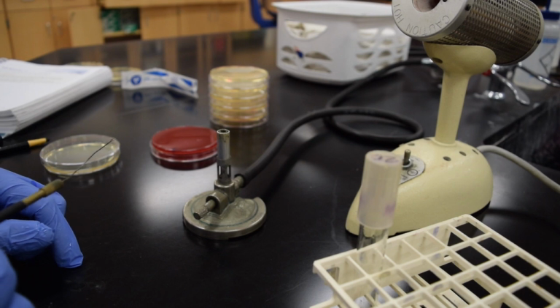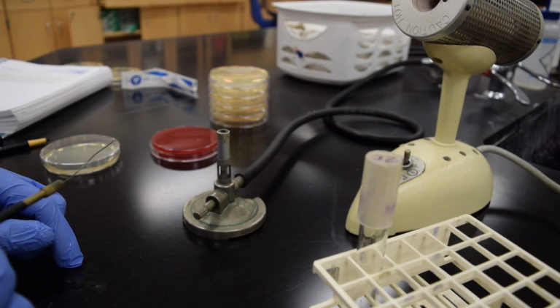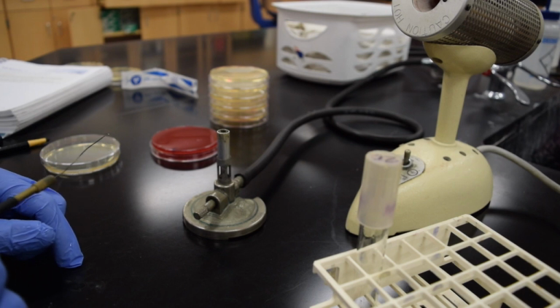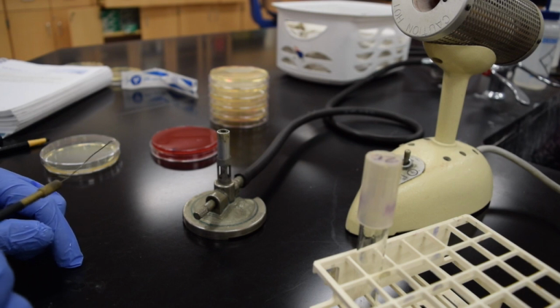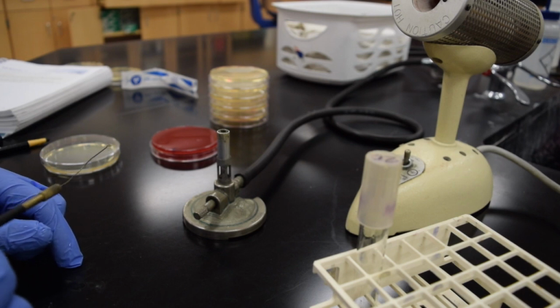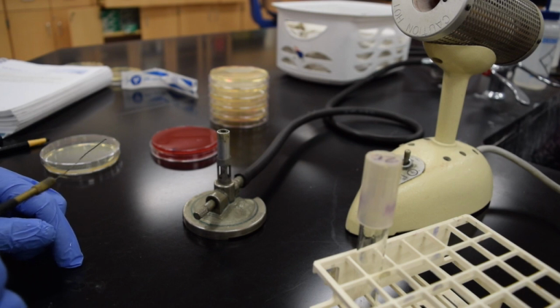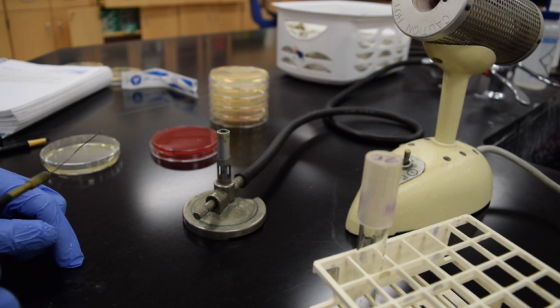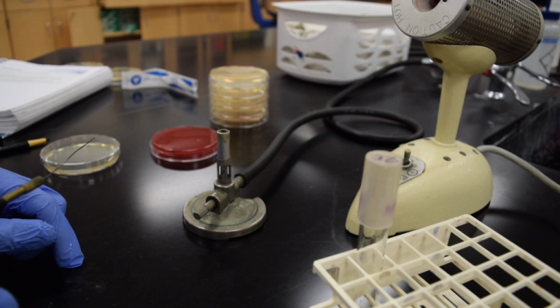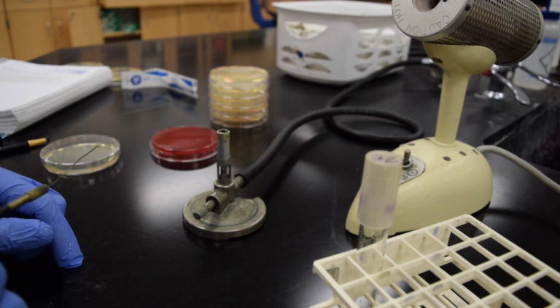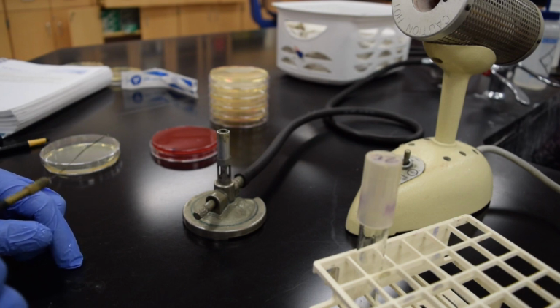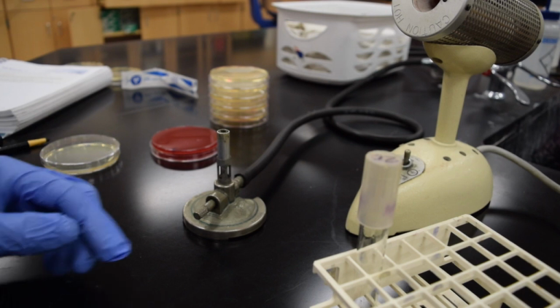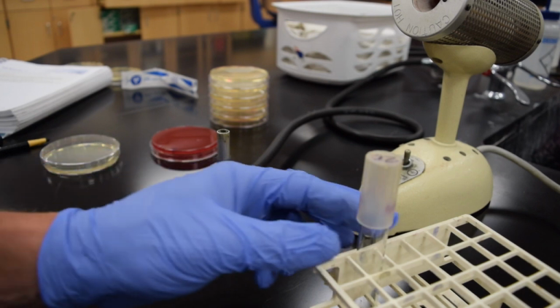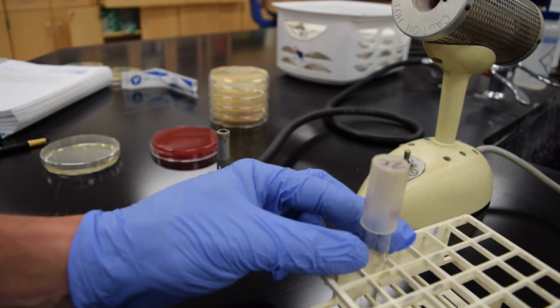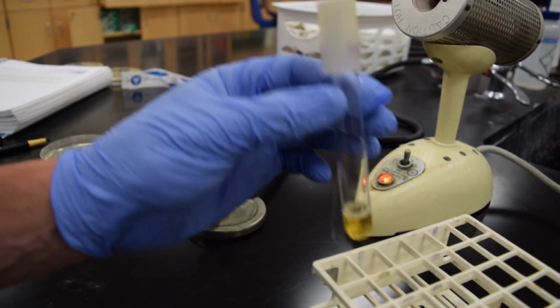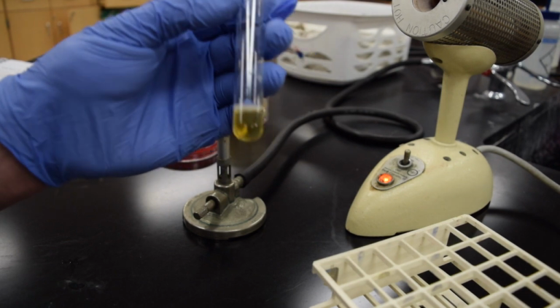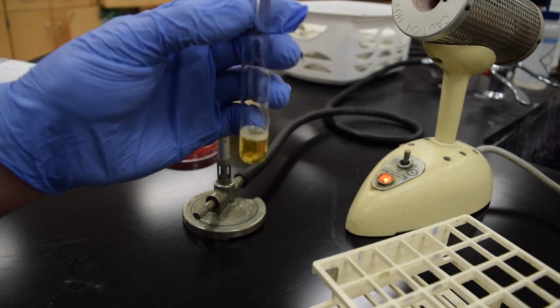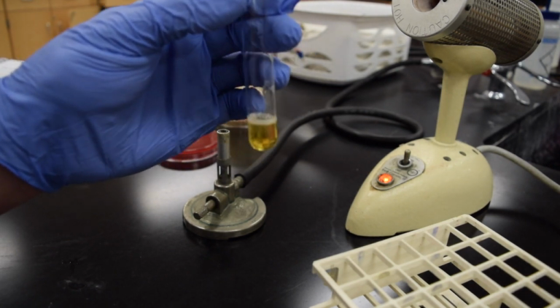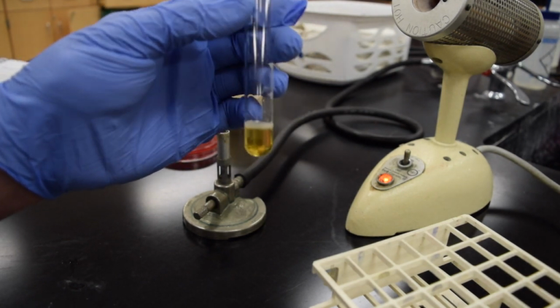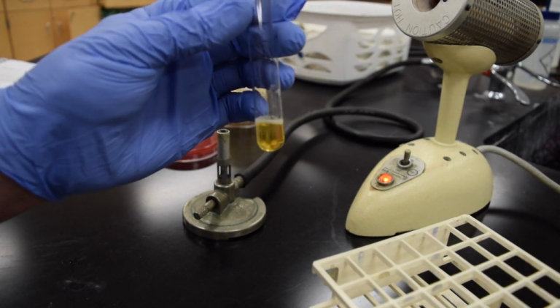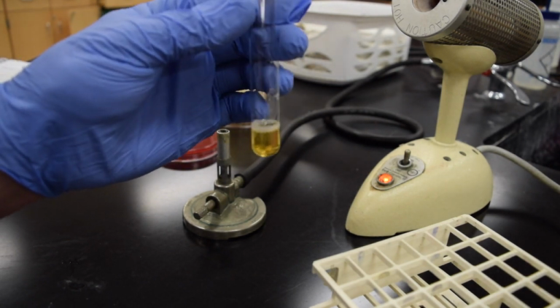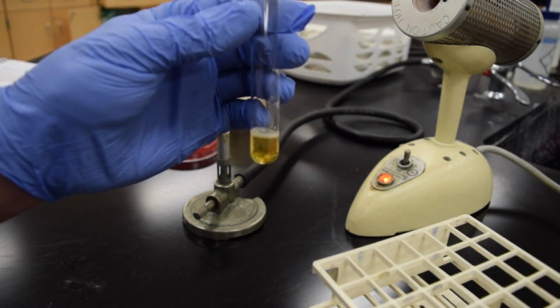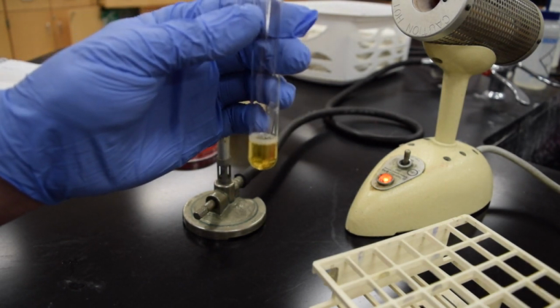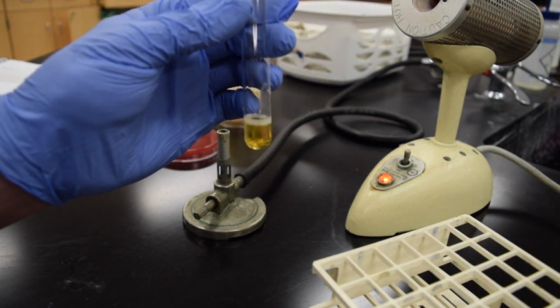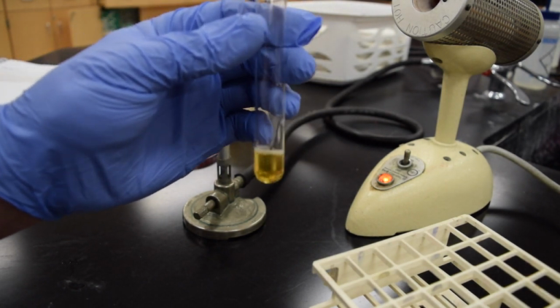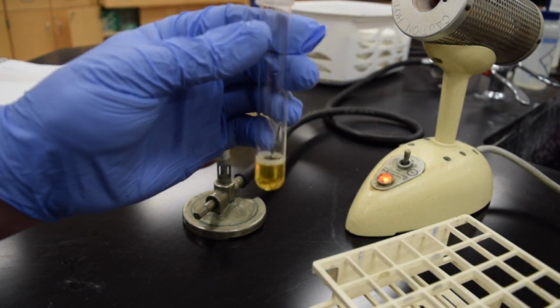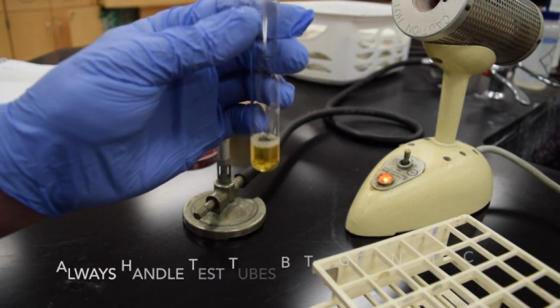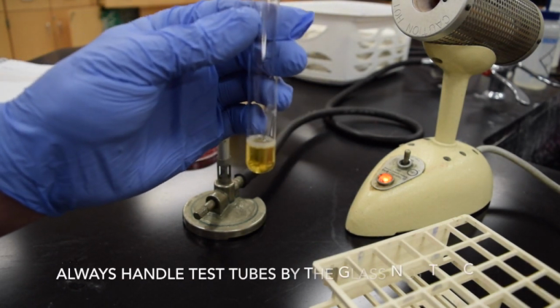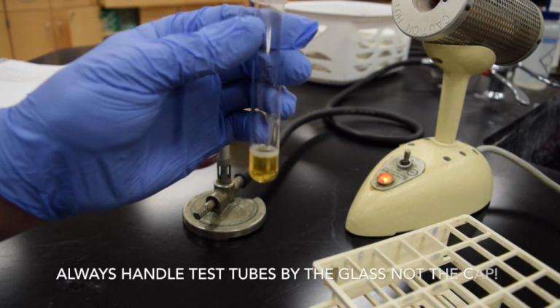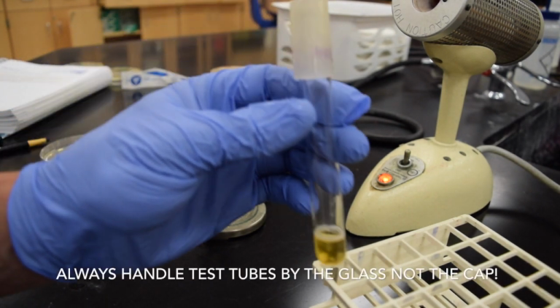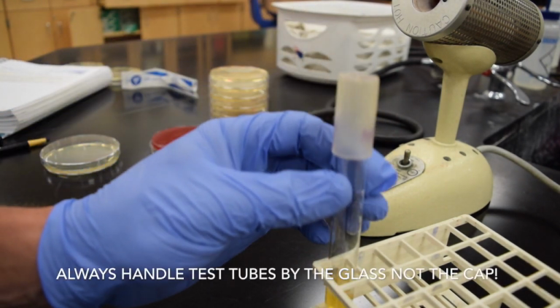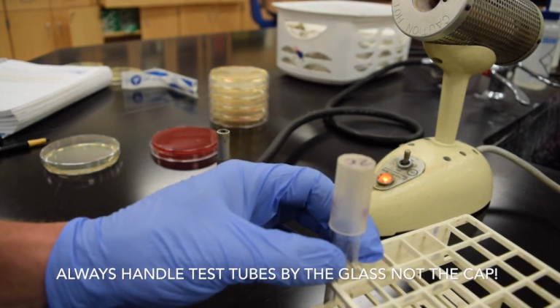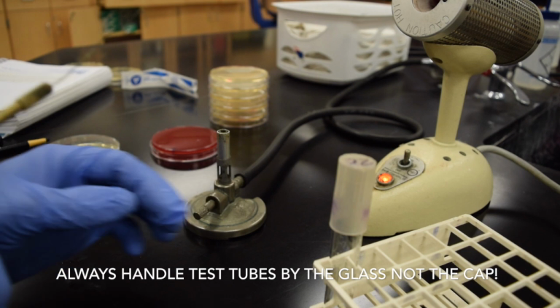In lab 4.1 we're actually going to use a mixed culture of Staphylococcus and E. coli, so we have two organisms growing in this tube and we want to be able to separate those.